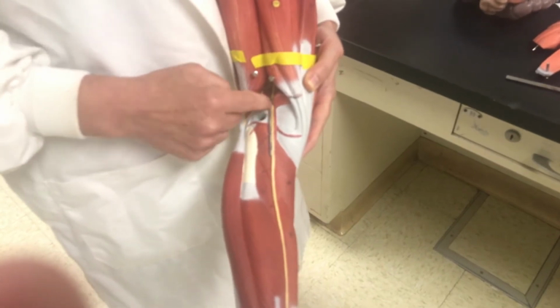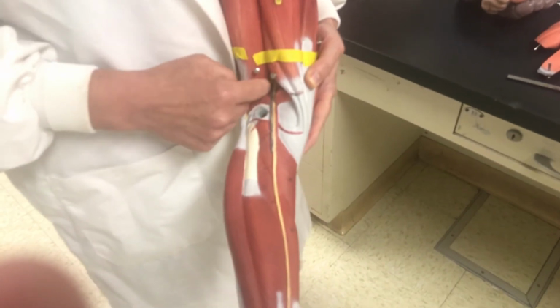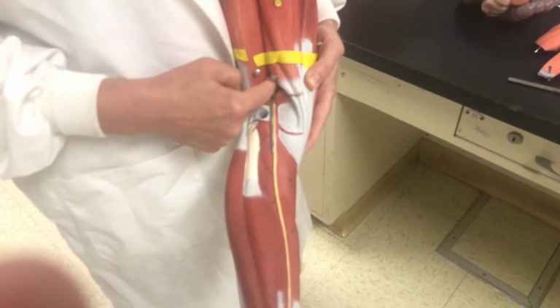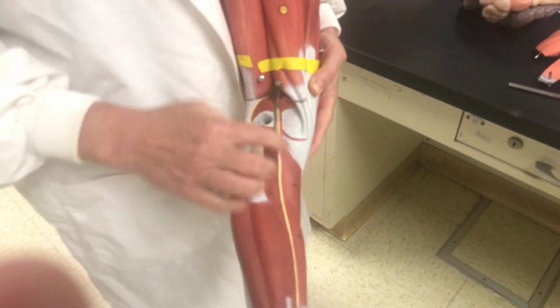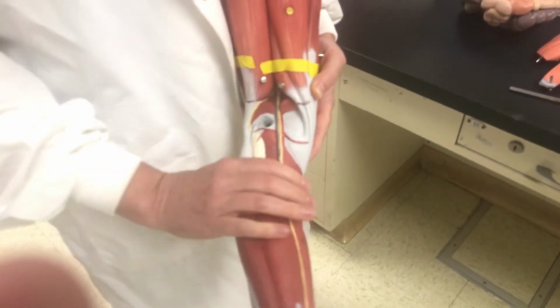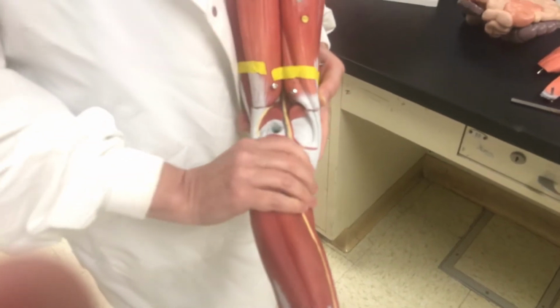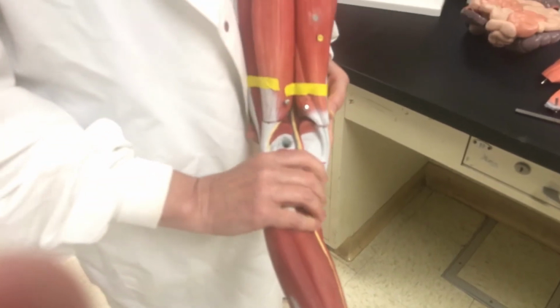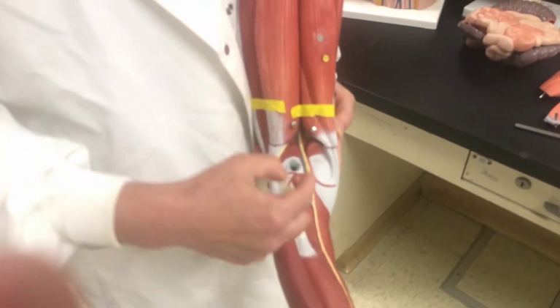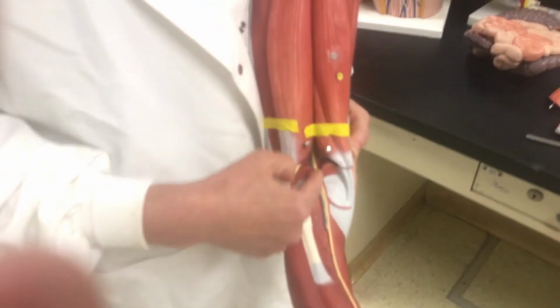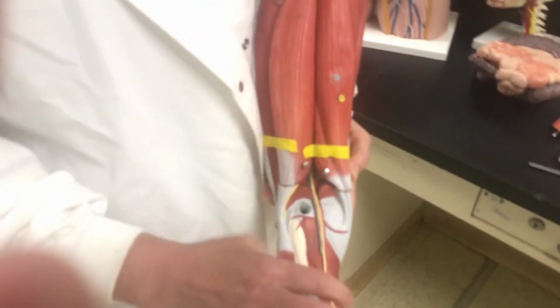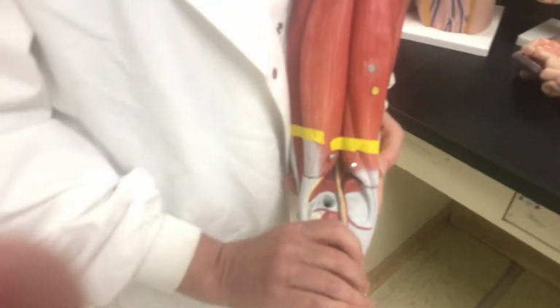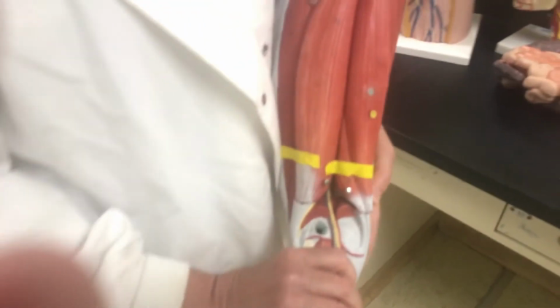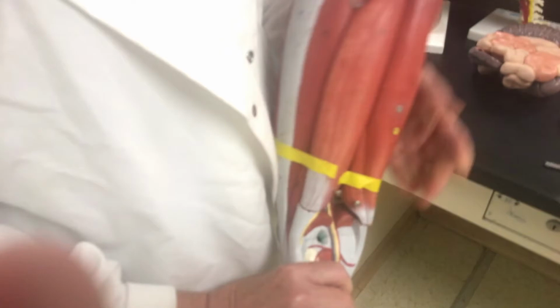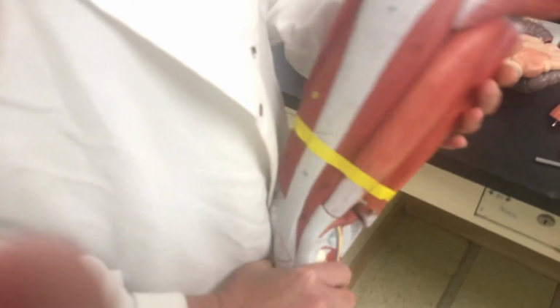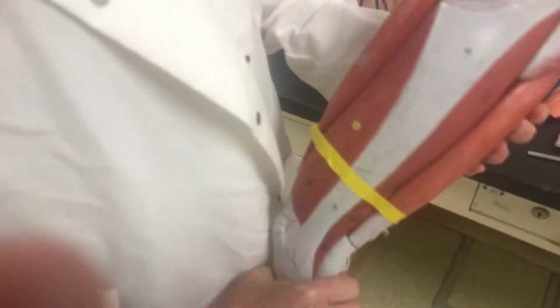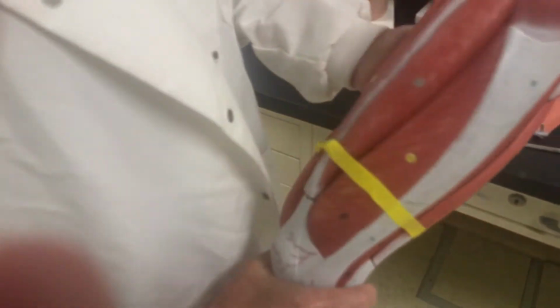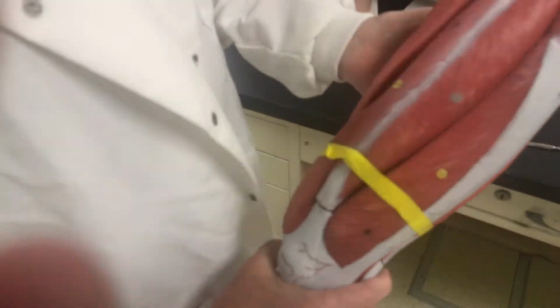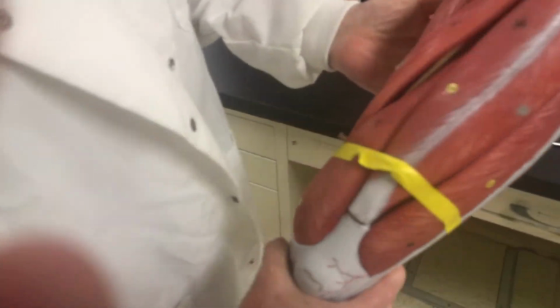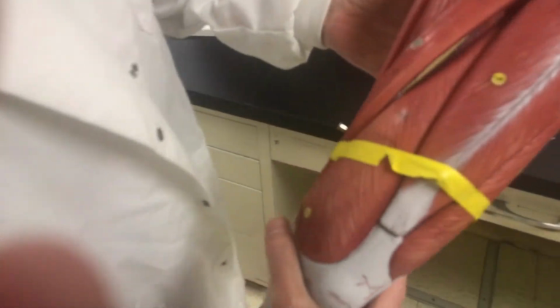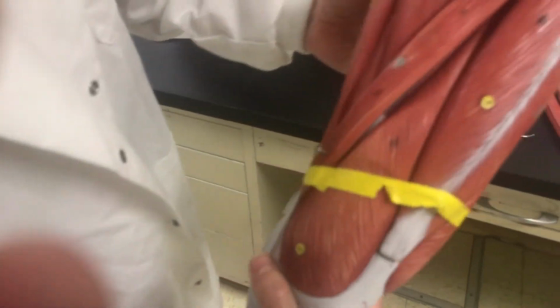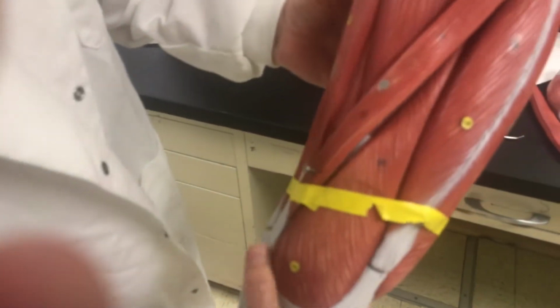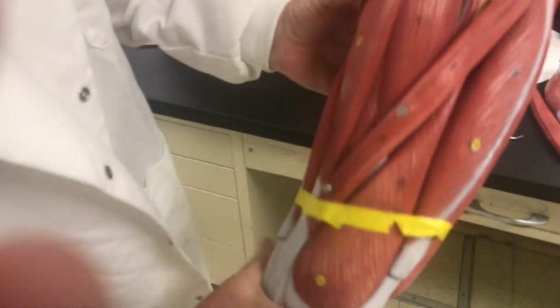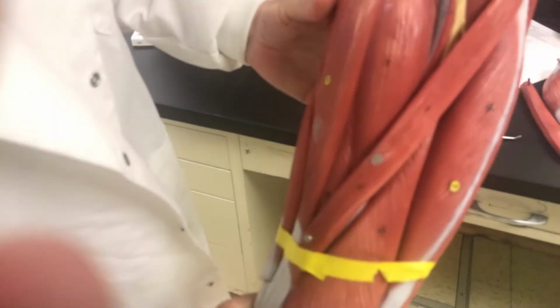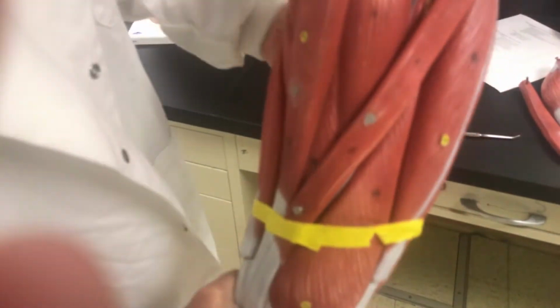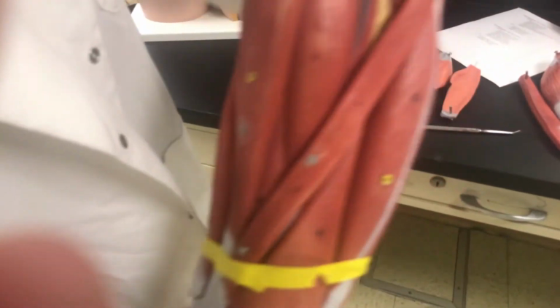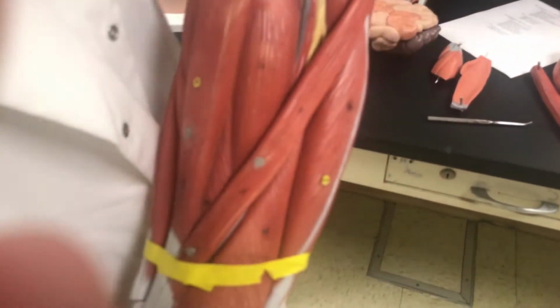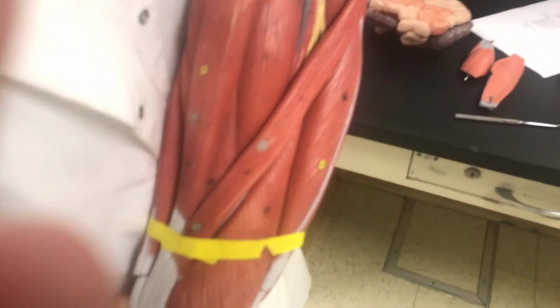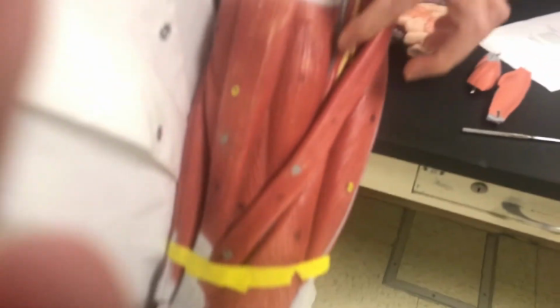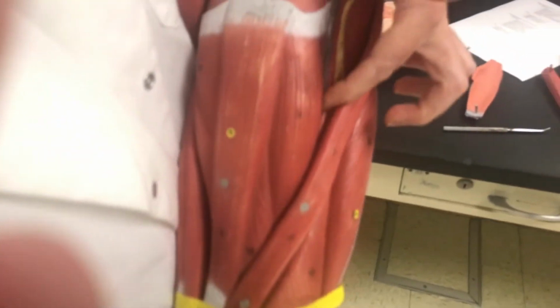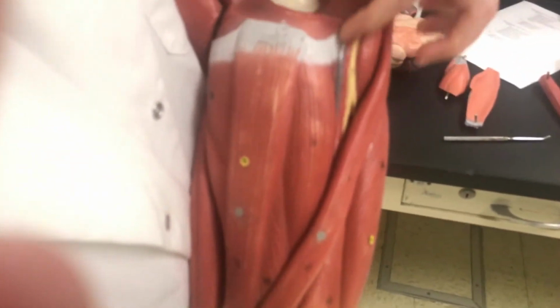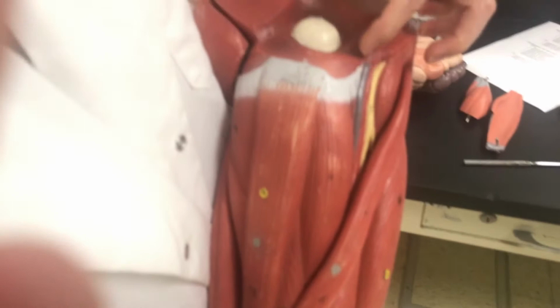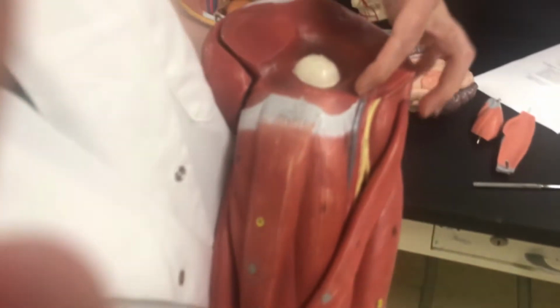The popliteal vein runs up the back, behind the knee. Then, spinning the model around, you can see the femoral vein.